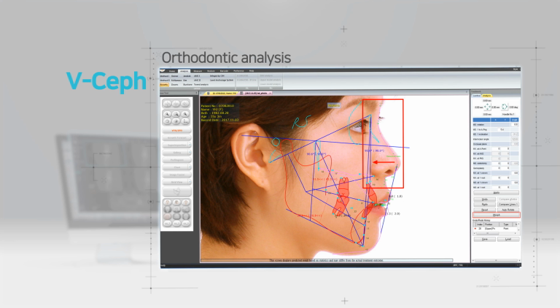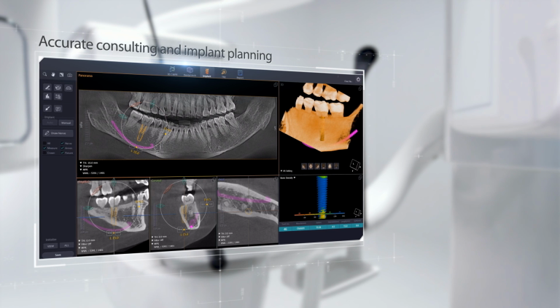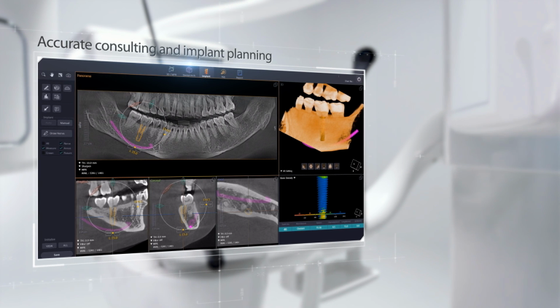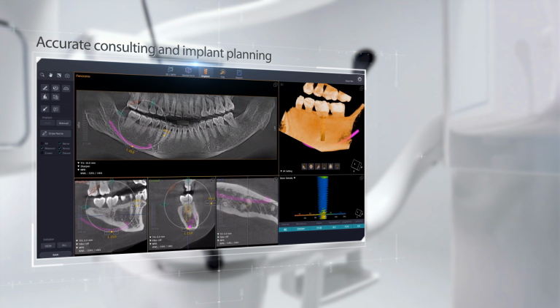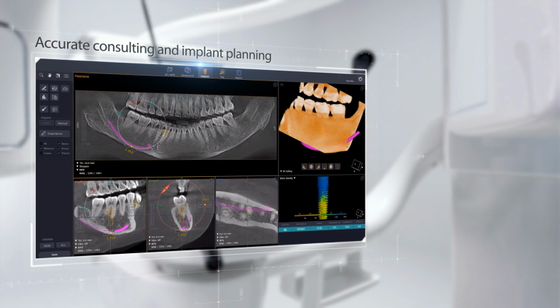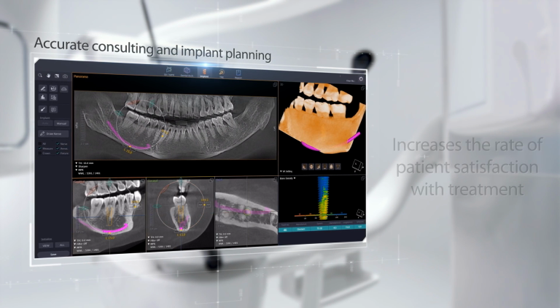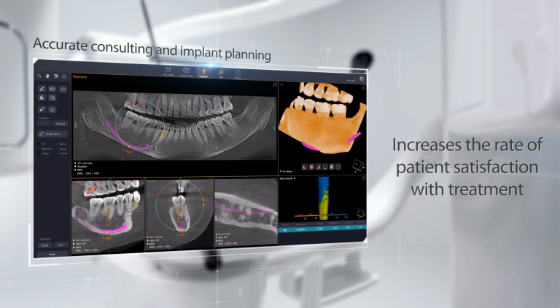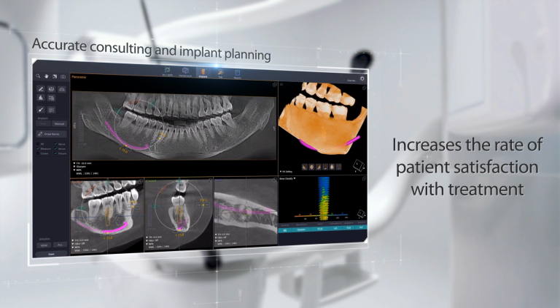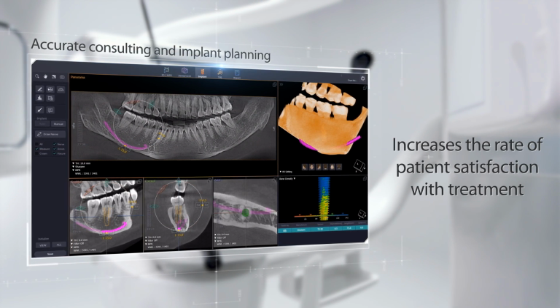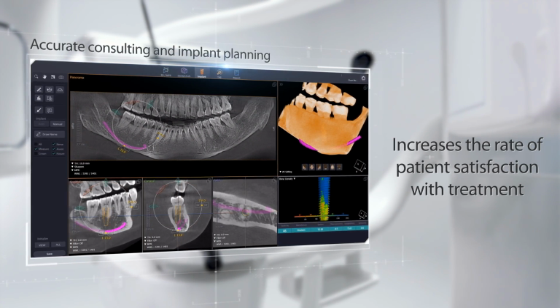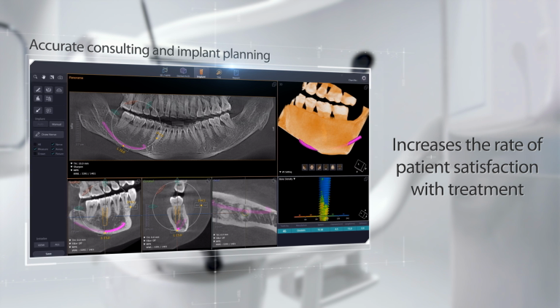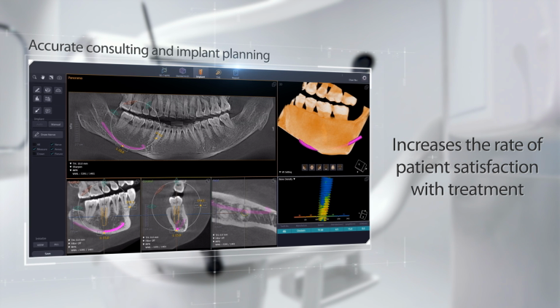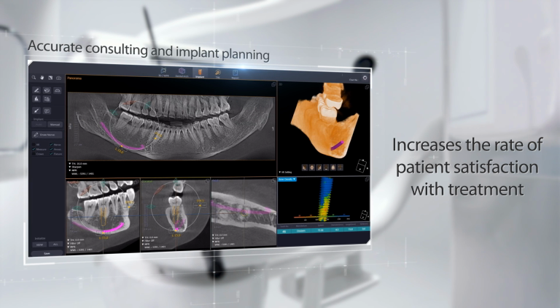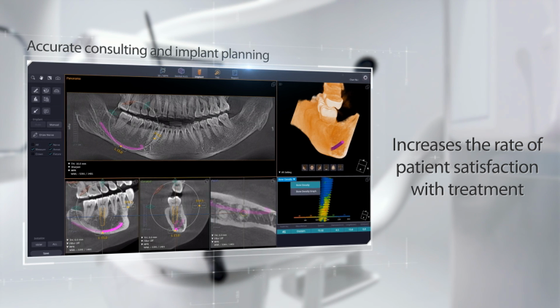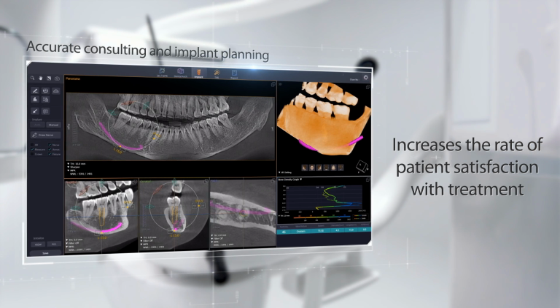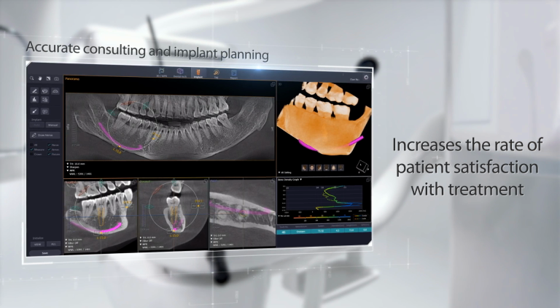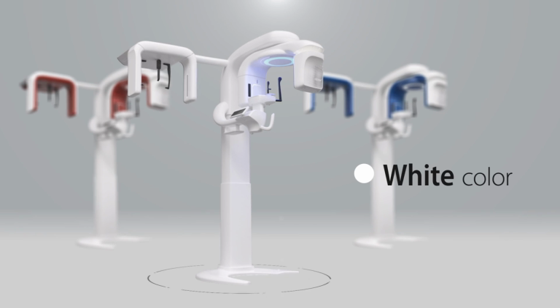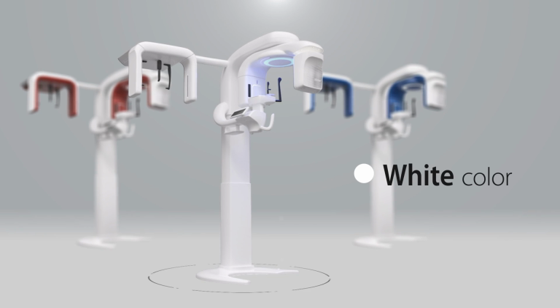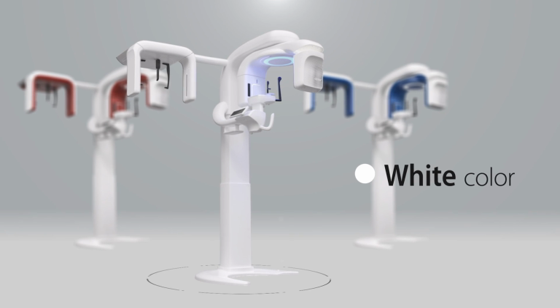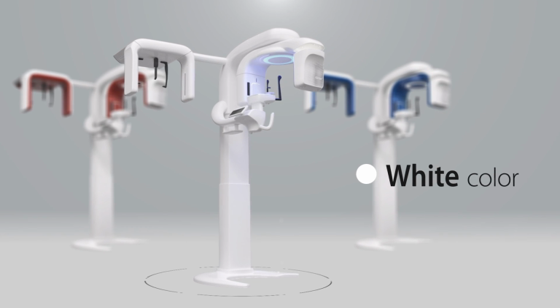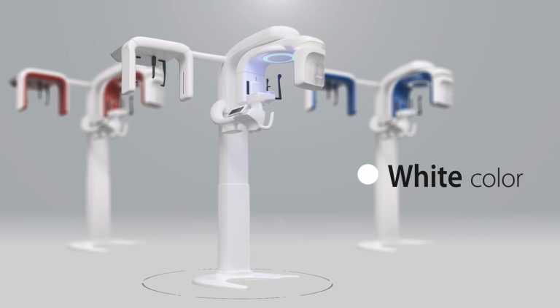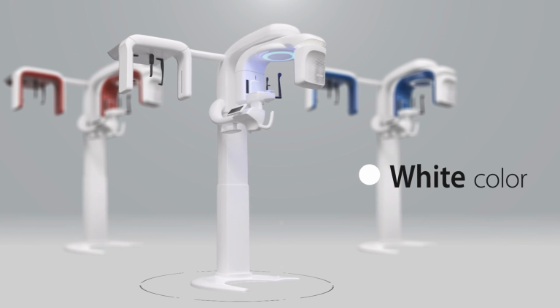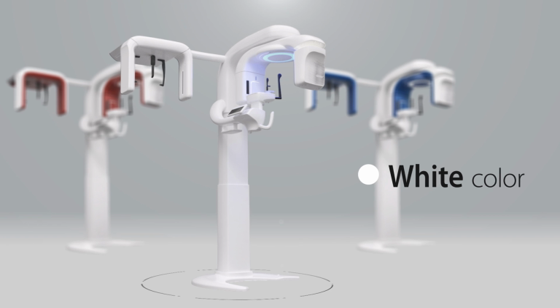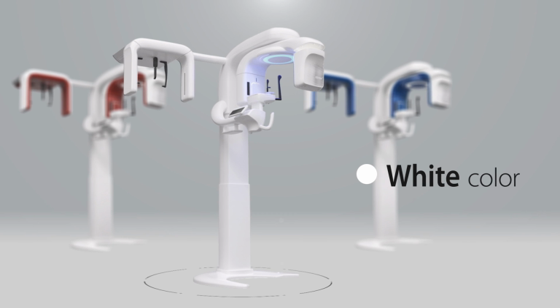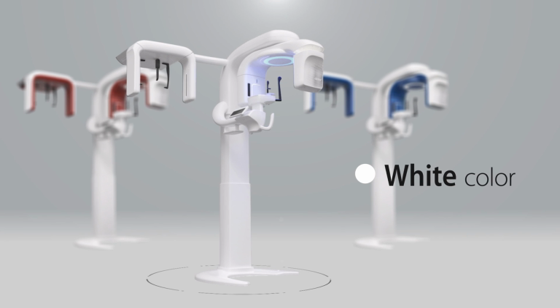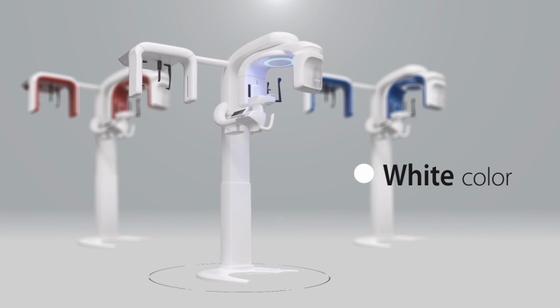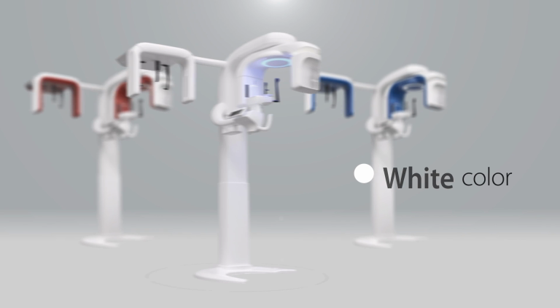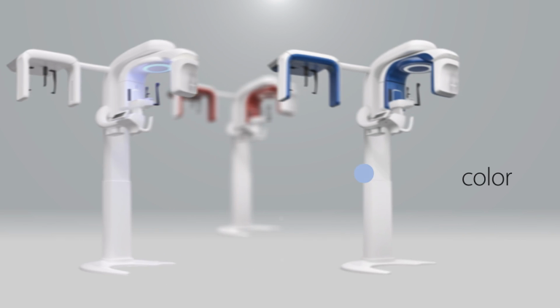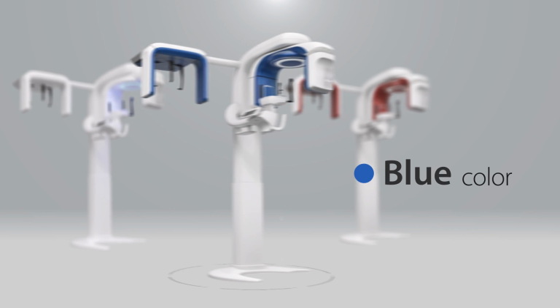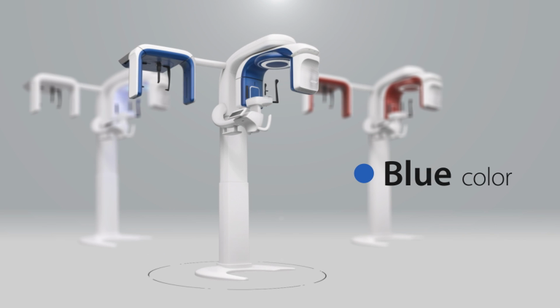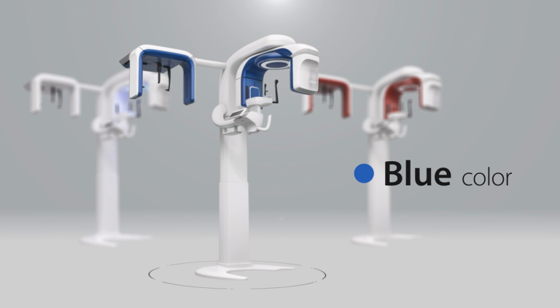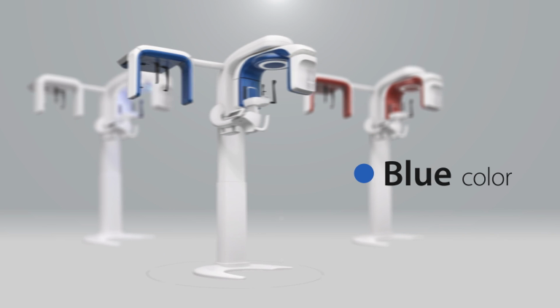Through consultation, treatment and implant planning will help increase patient acceptance rates. T2 Plus is available in three colors: white, blue and red.